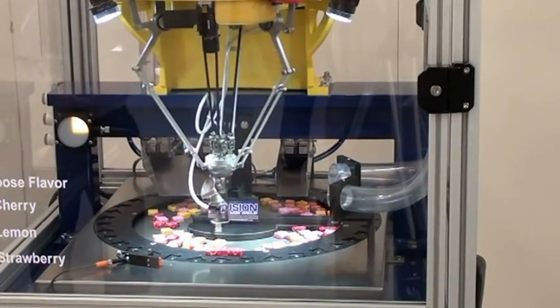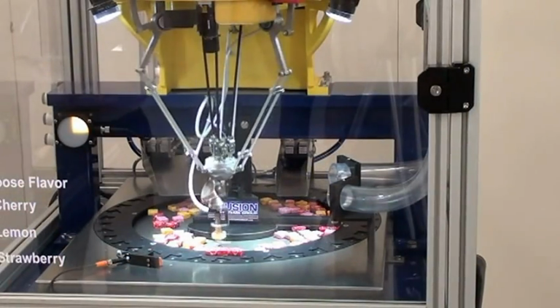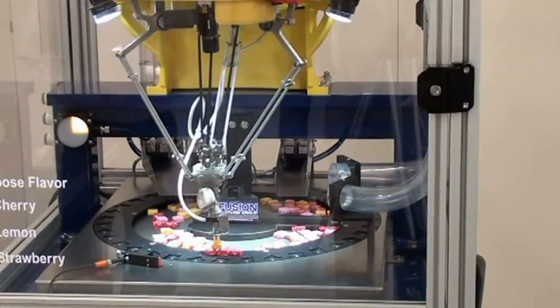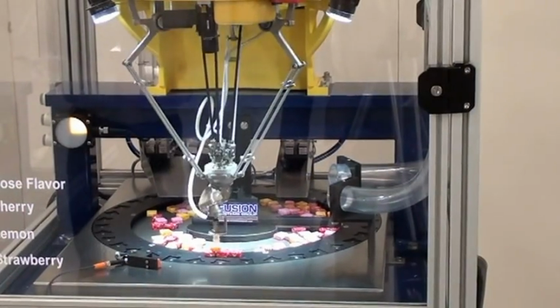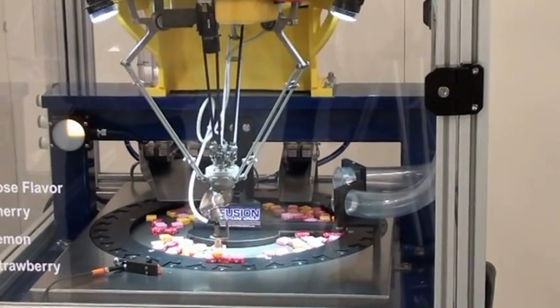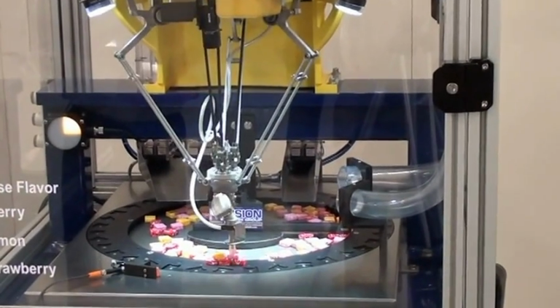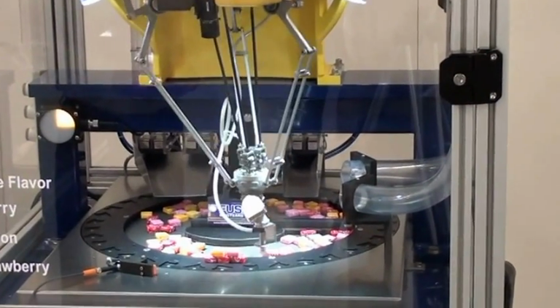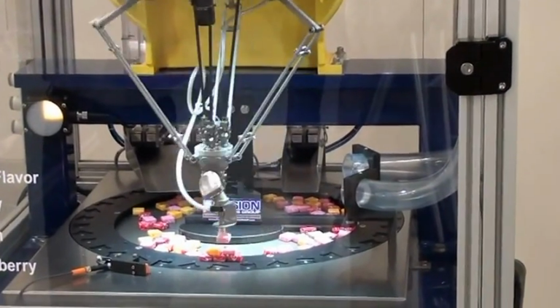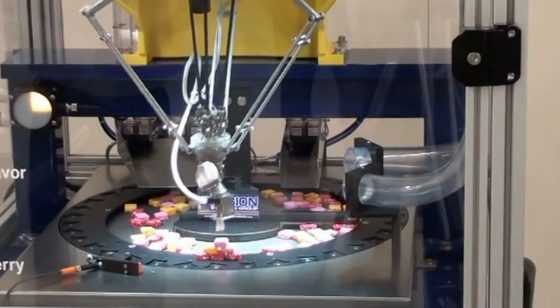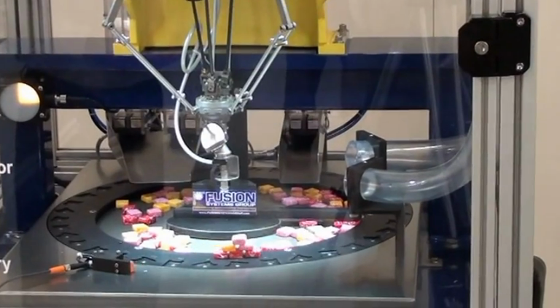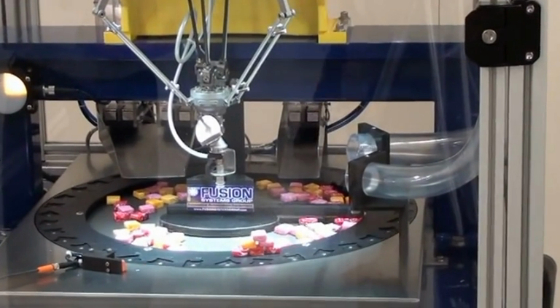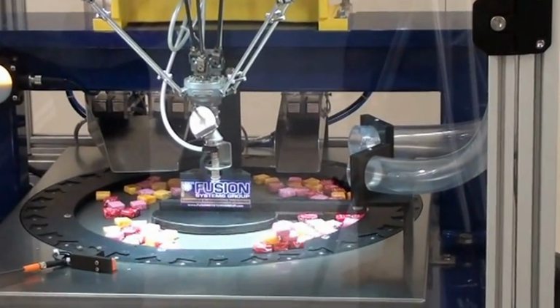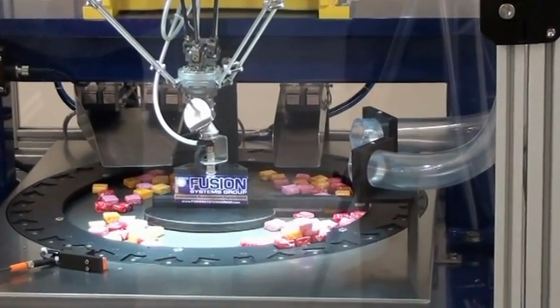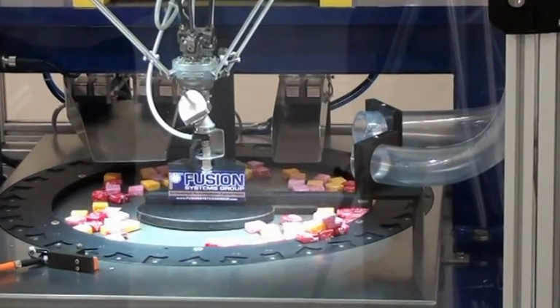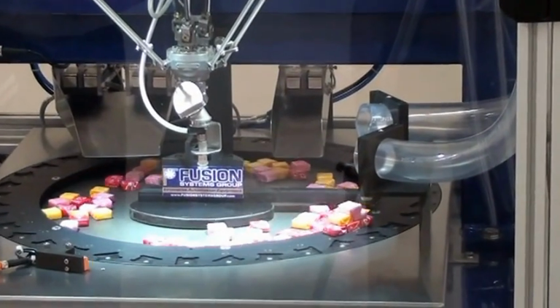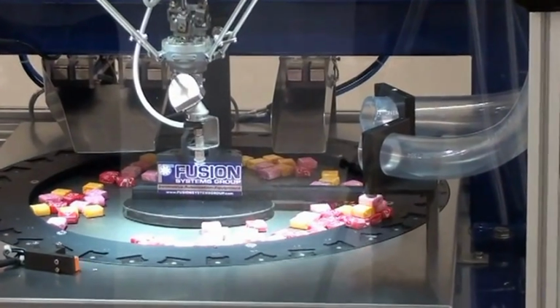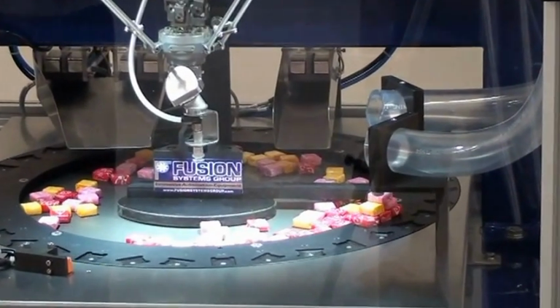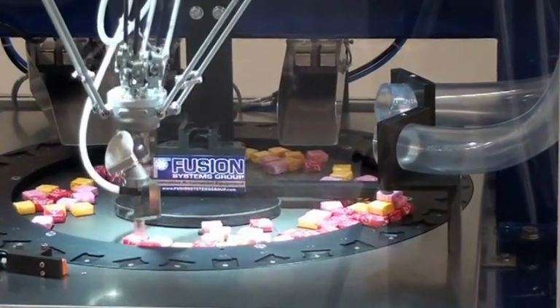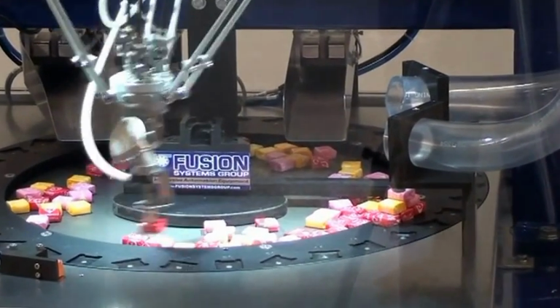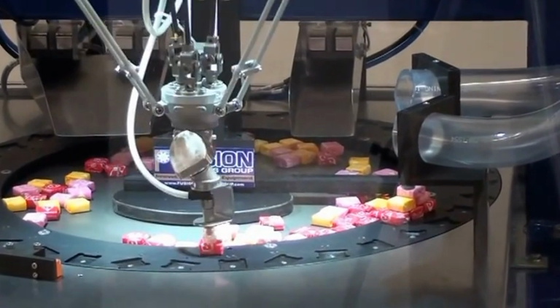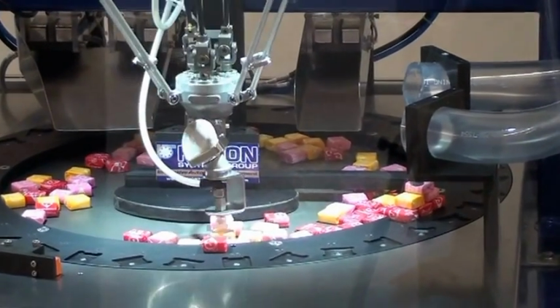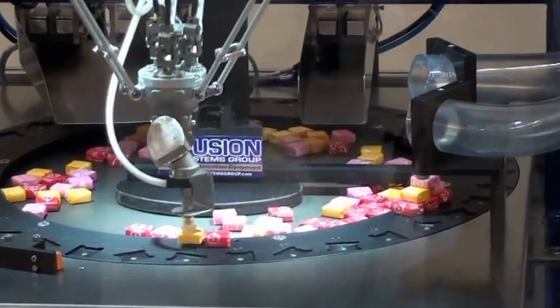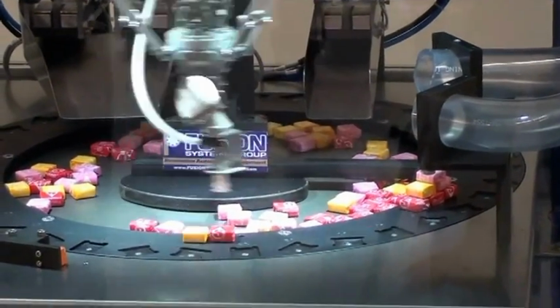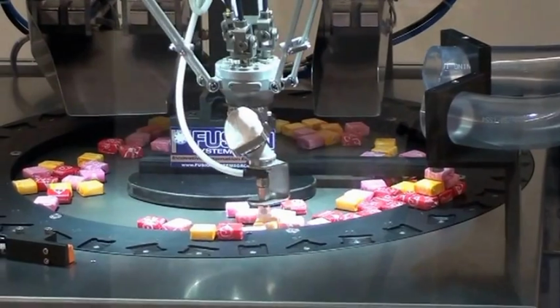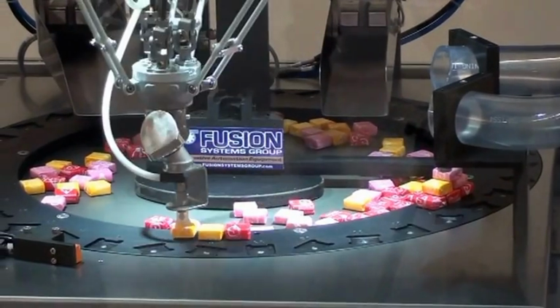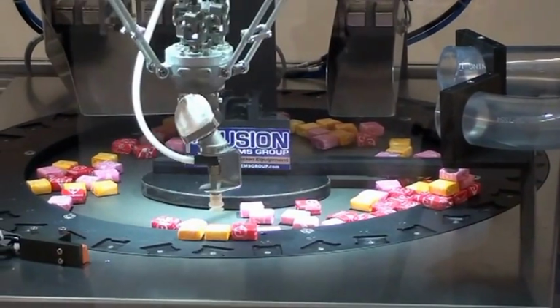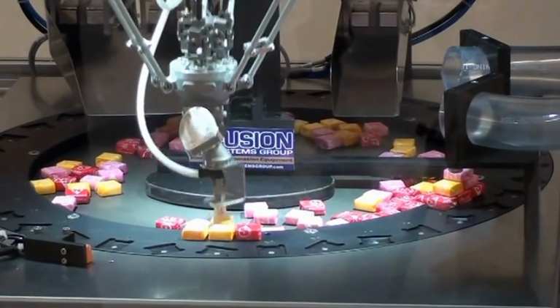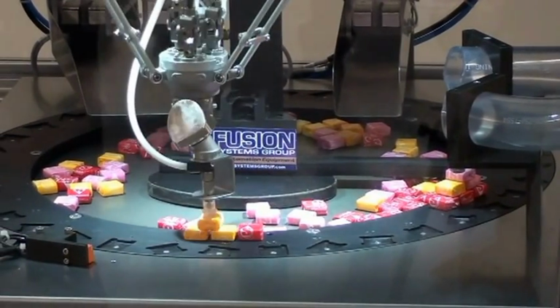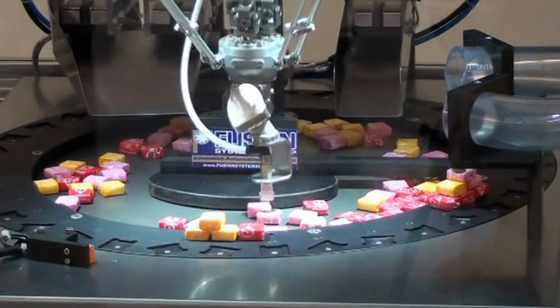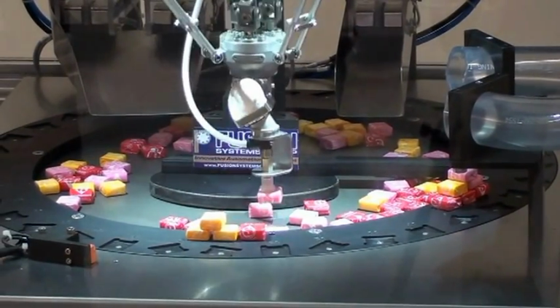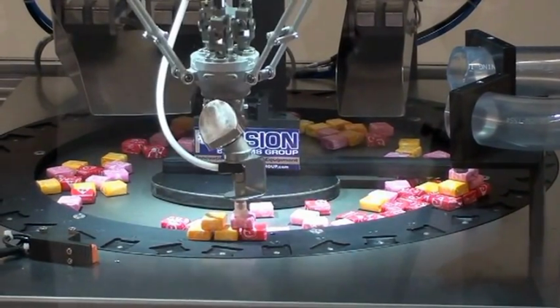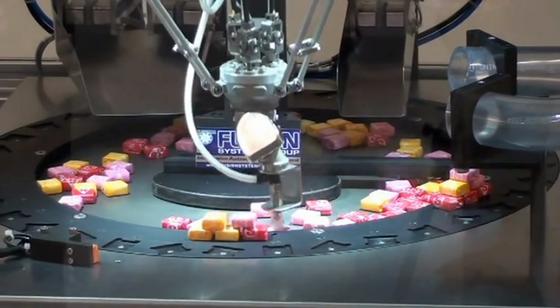Now we're going to just stack the candies in a small pyramid. In this case it's just picking colors at random. But I can still select the flavor and when it finds that flavor it'll dispense it for me.